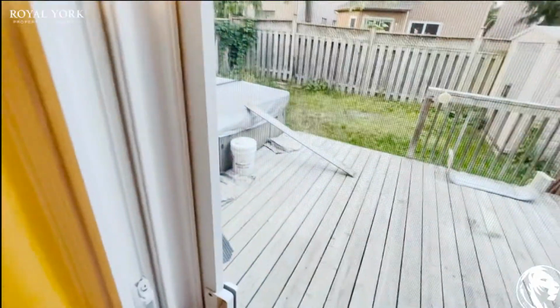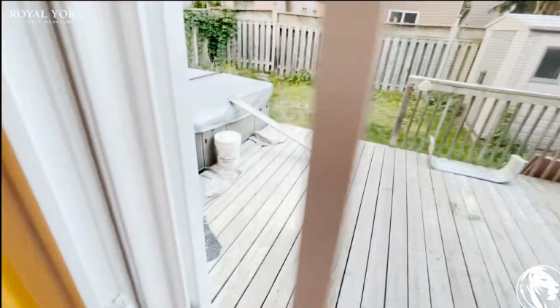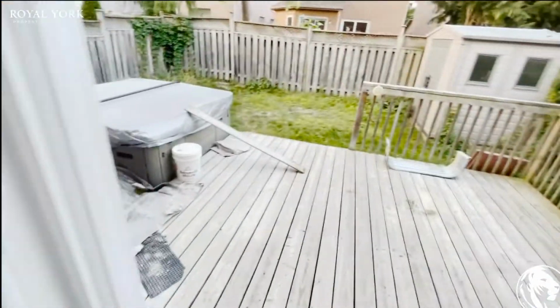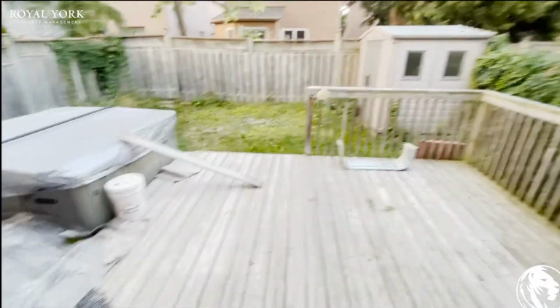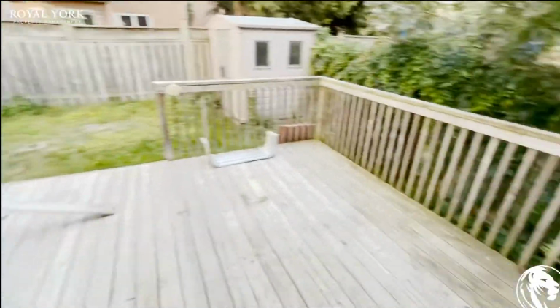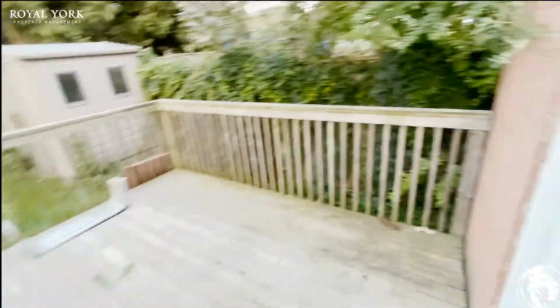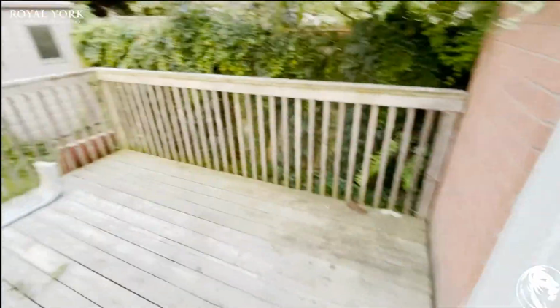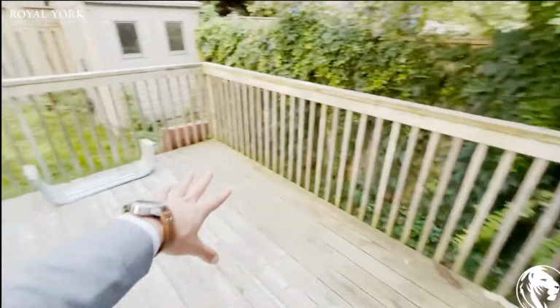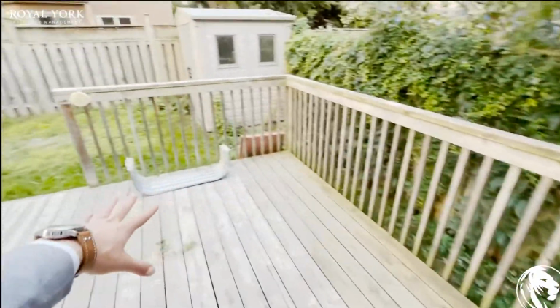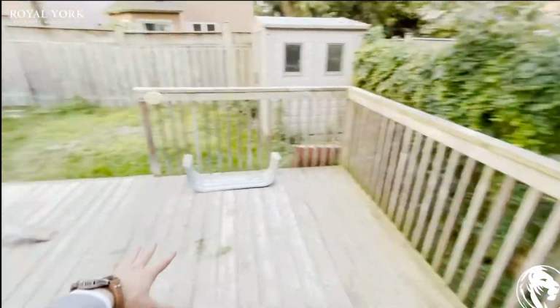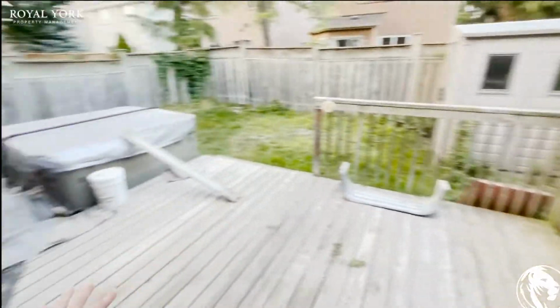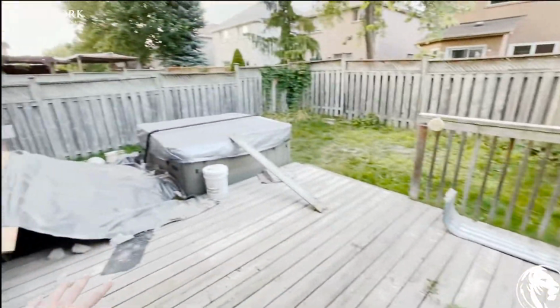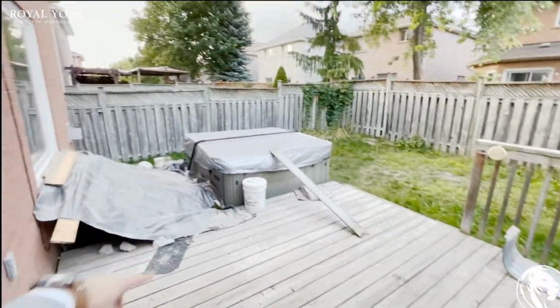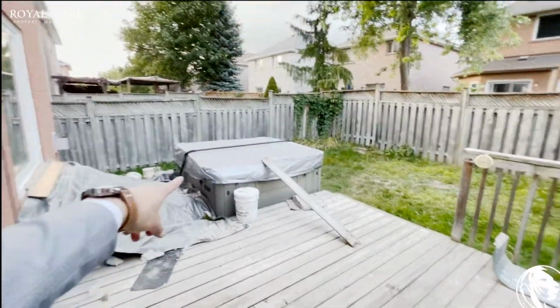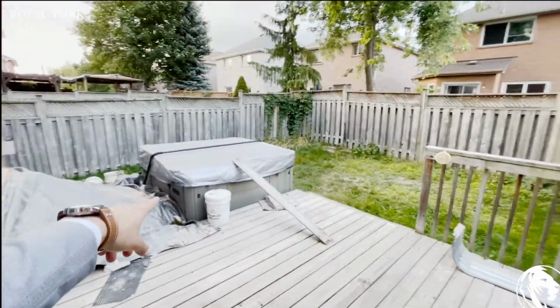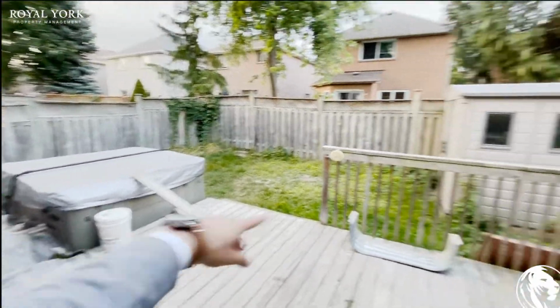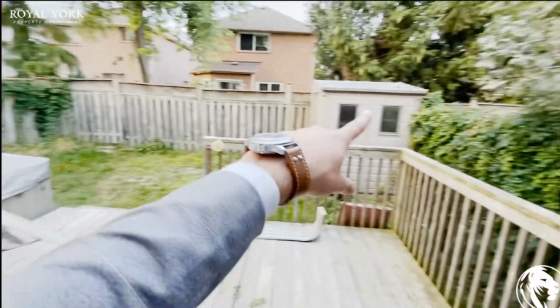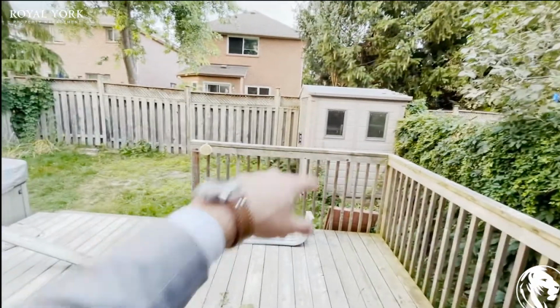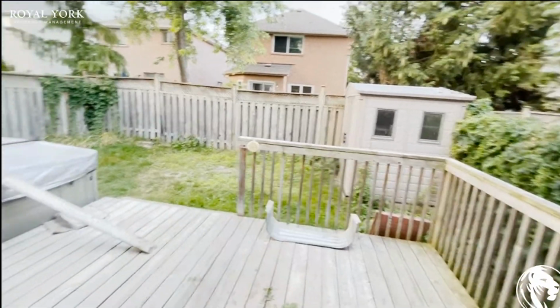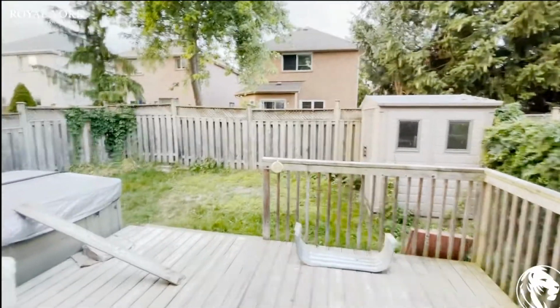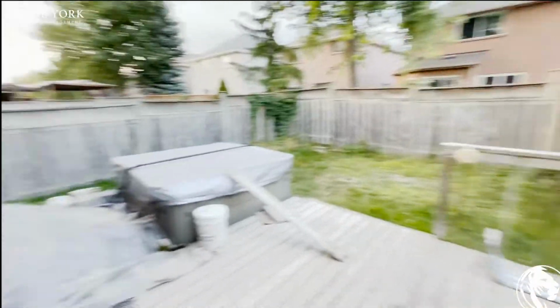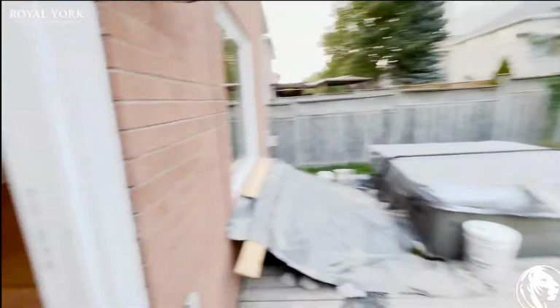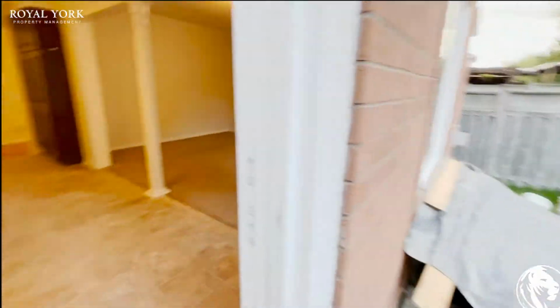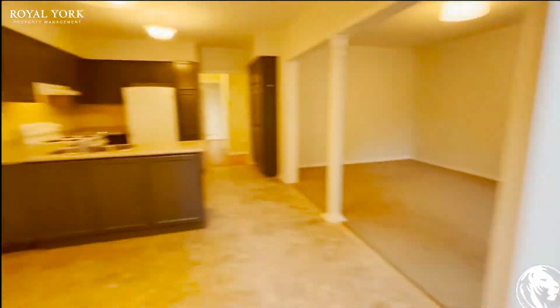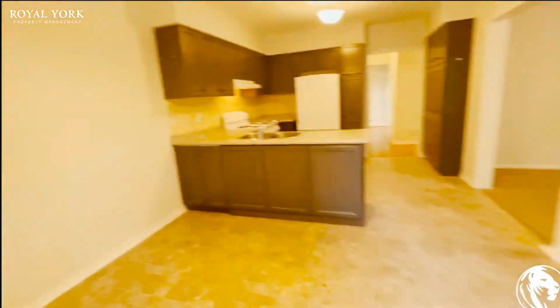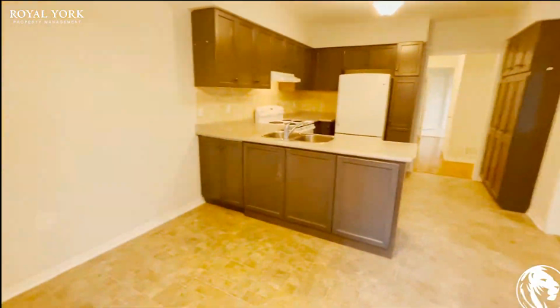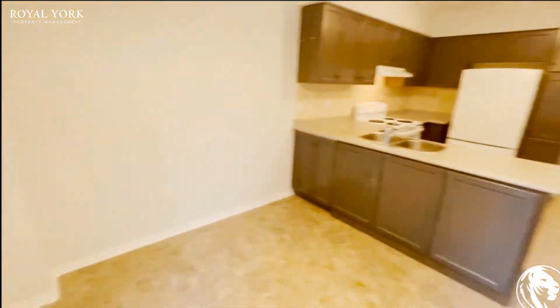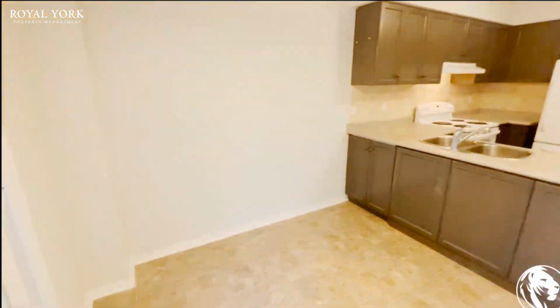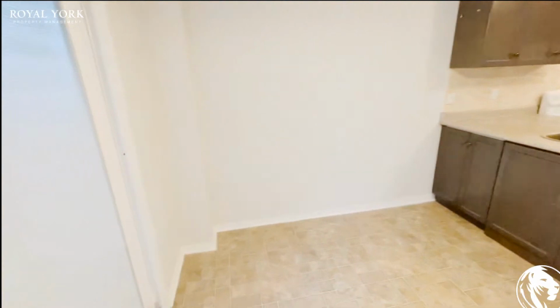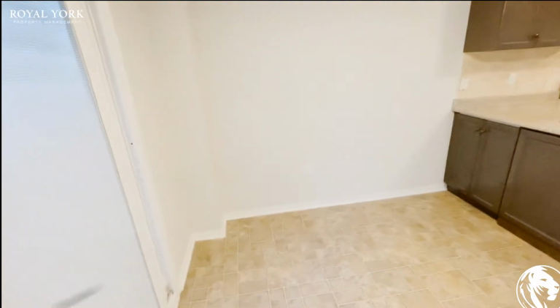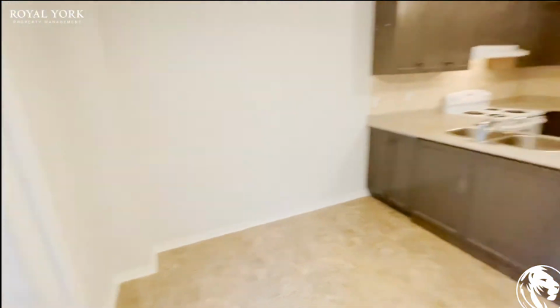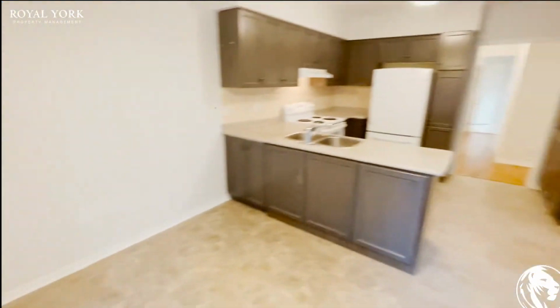Let's go back out here — I want to show you what your deck looks like. Again a very big deck. You can comfortably put all of your patio needs in here, not an issue. You do have a jacuzzi there and a storage shed in the corner. Very nice backyard.